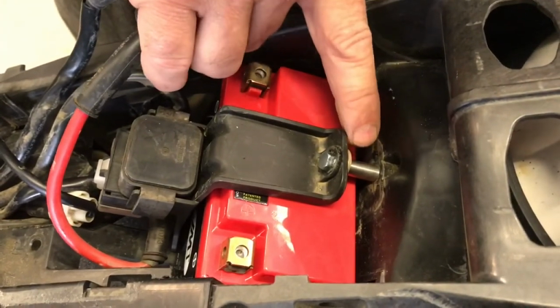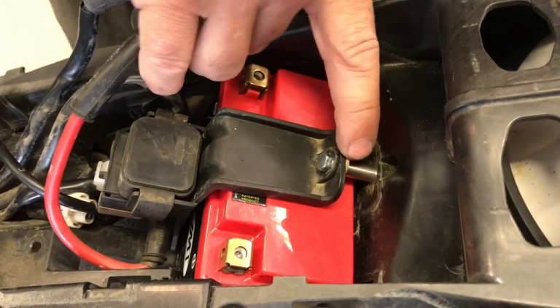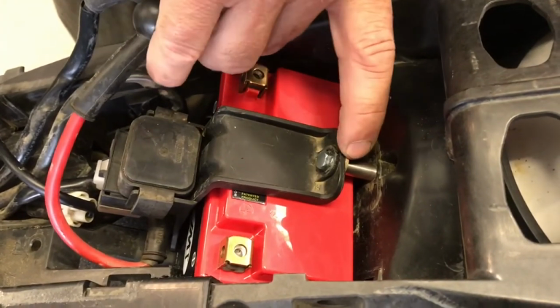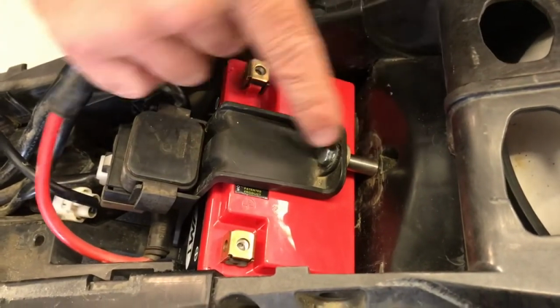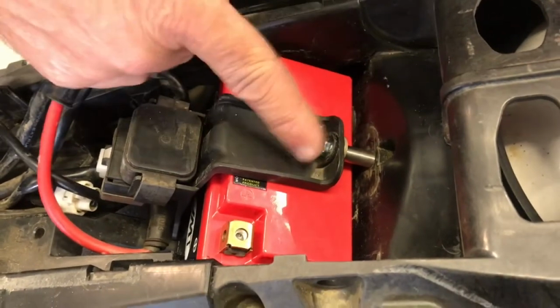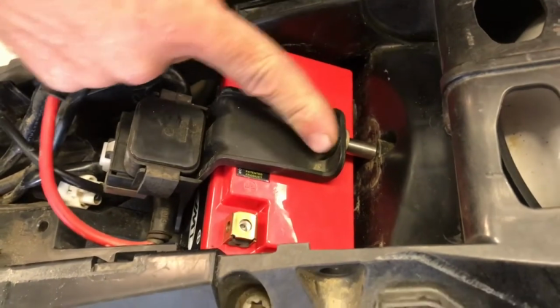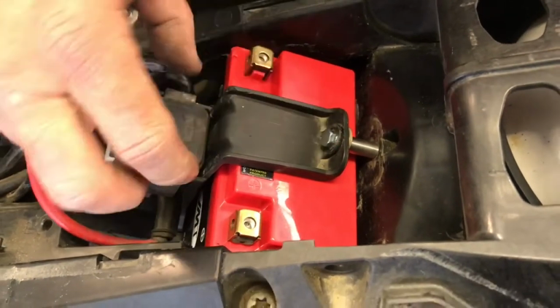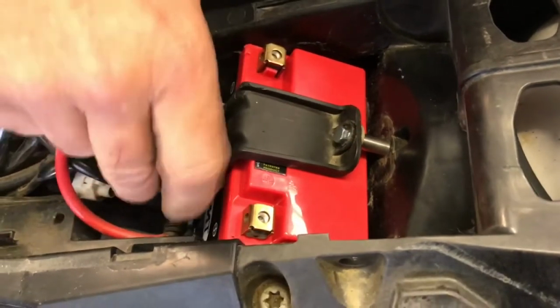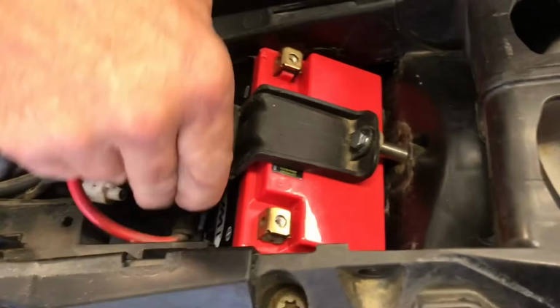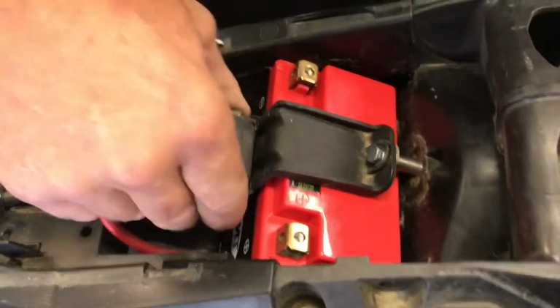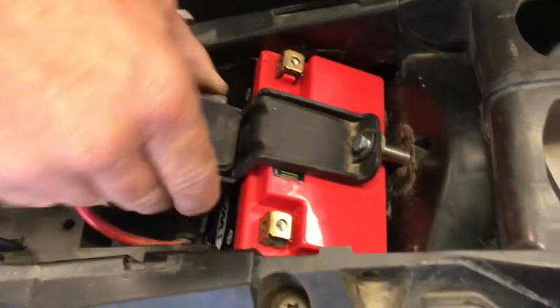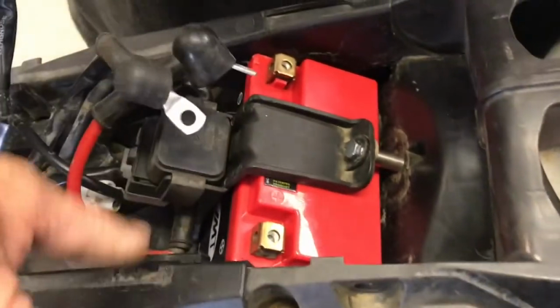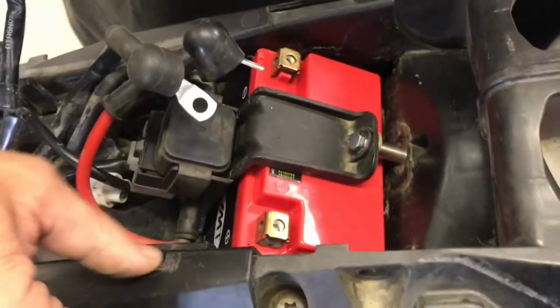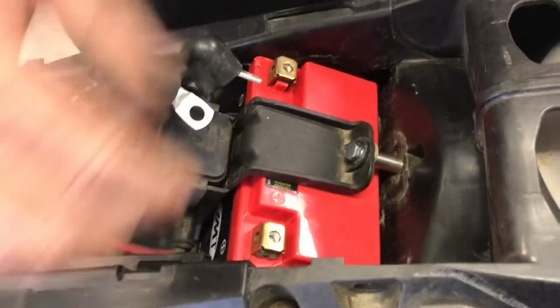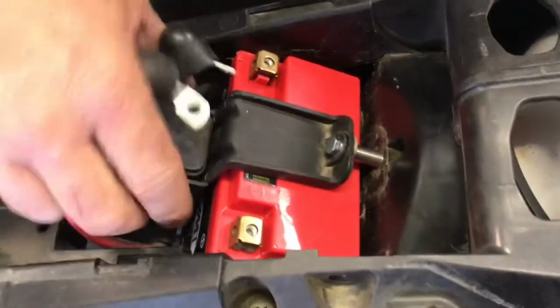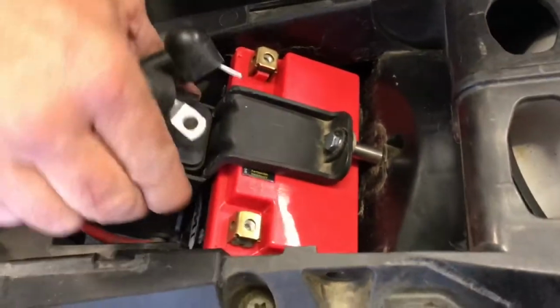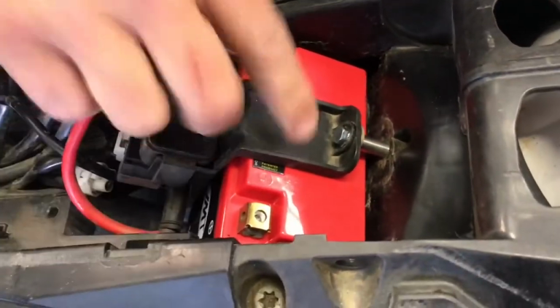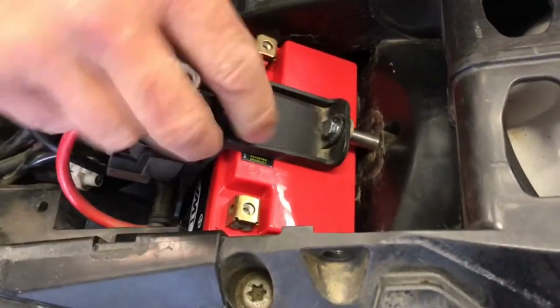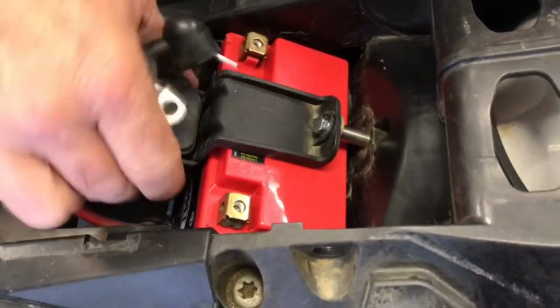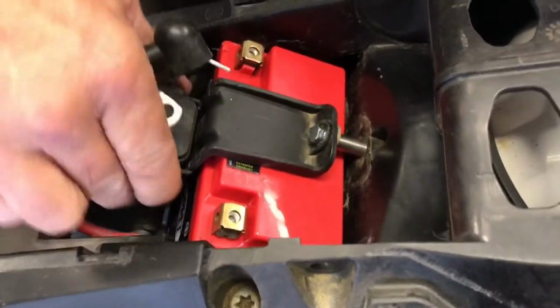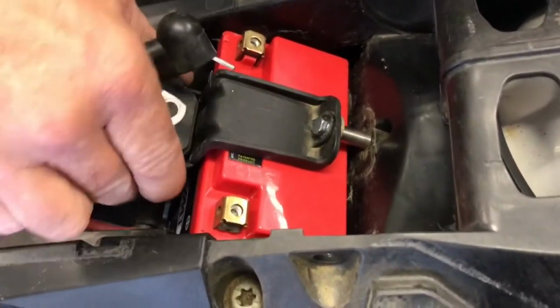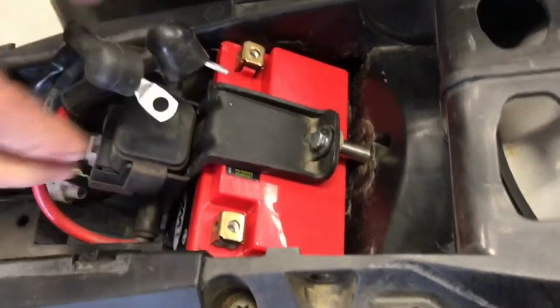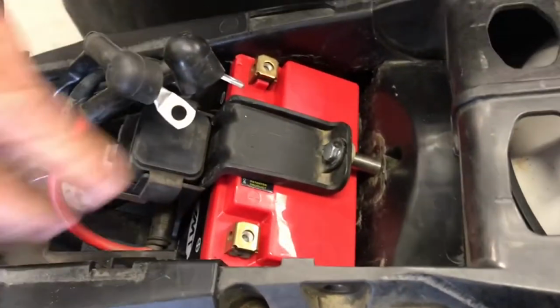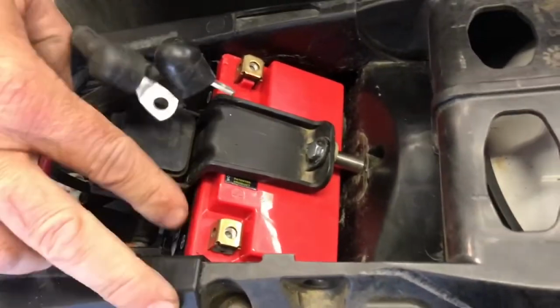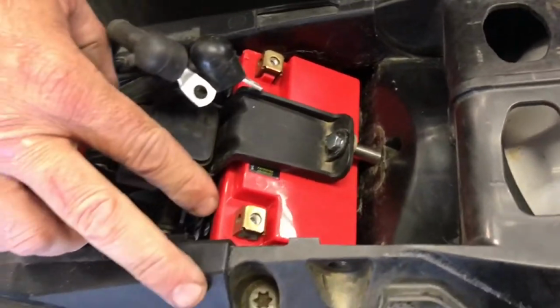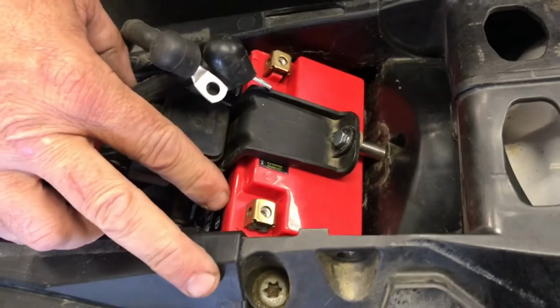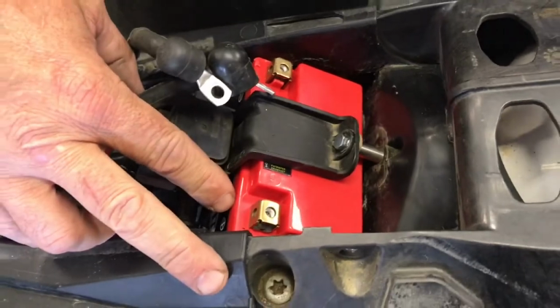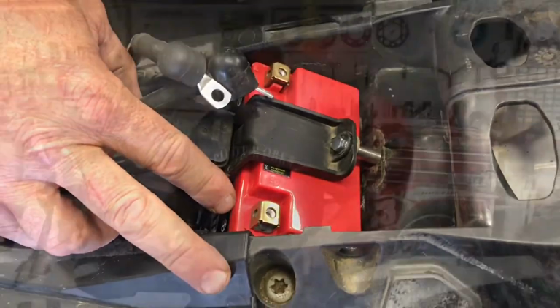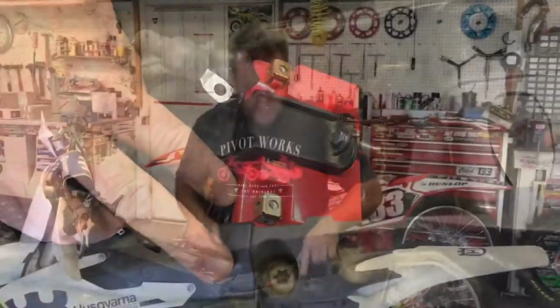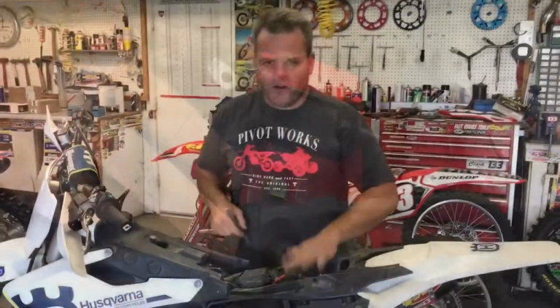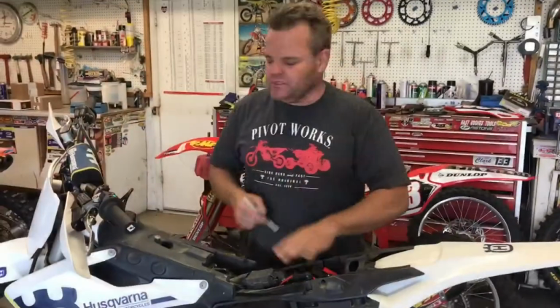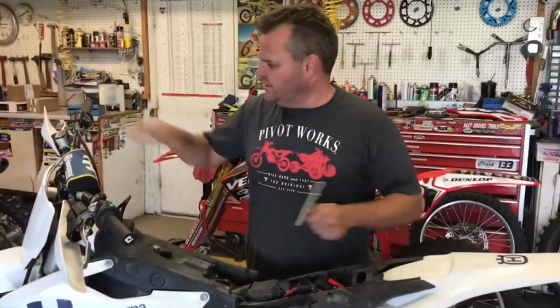We've added our bolt — I made a spacer here just out of one I had laying around, with a collar in here, and able to tighten it up. The tray still shakes but the battery is tight in the tray, and now we're going to re-hook everything back up. Okay, so we got it all bolted in.